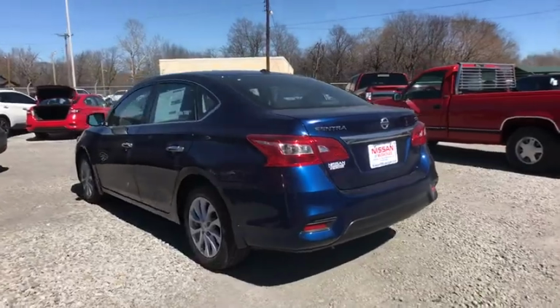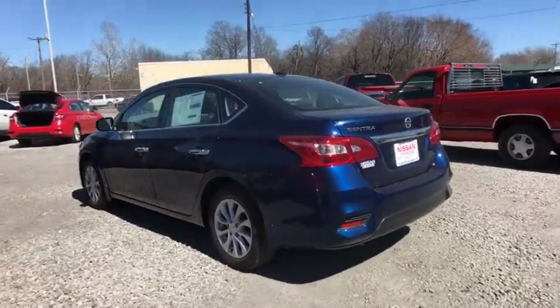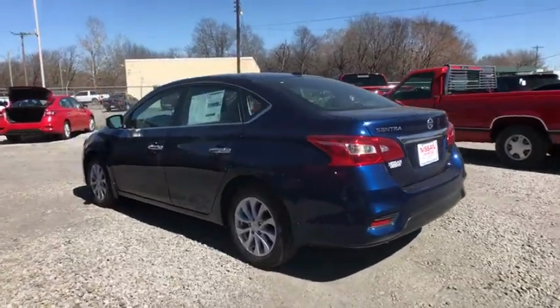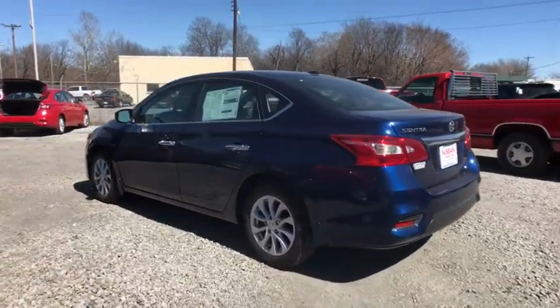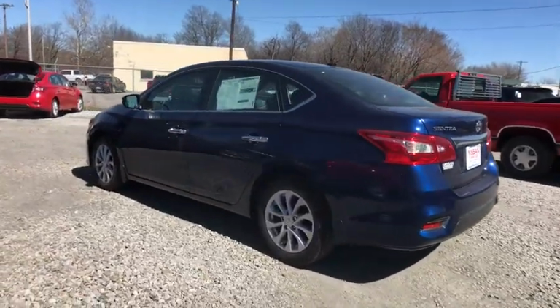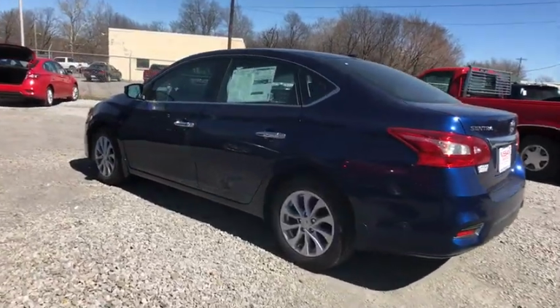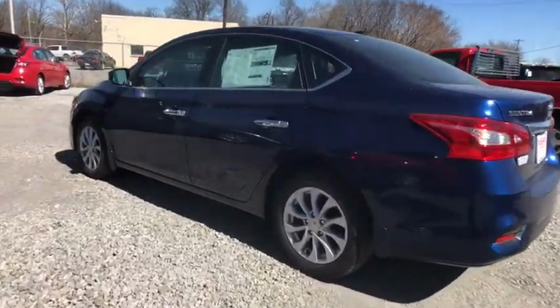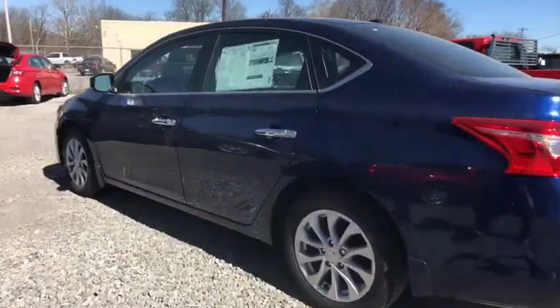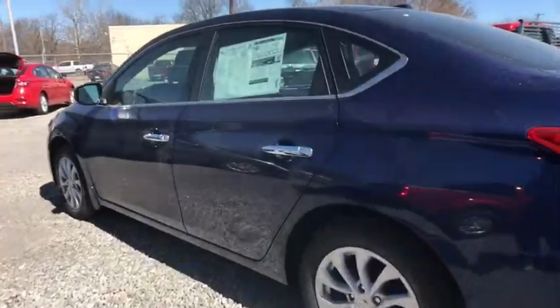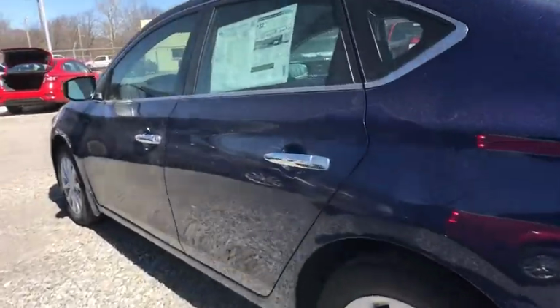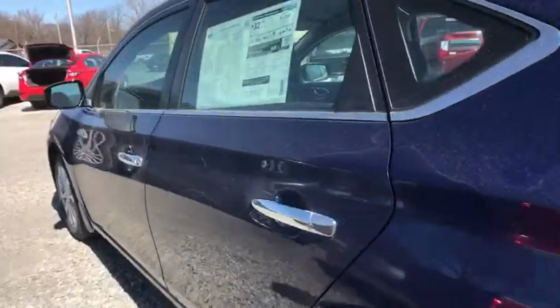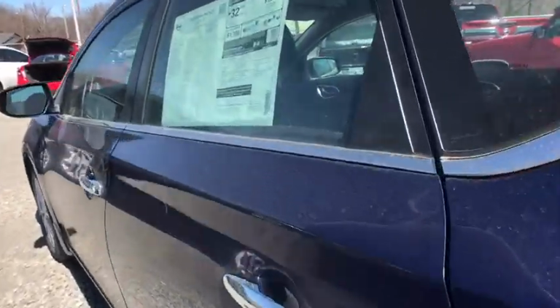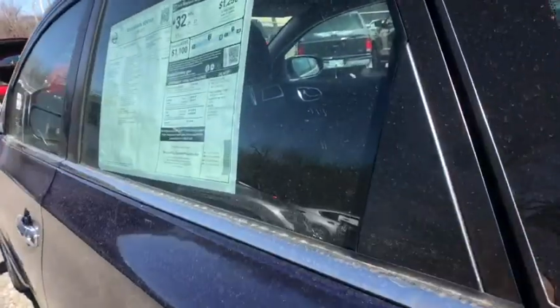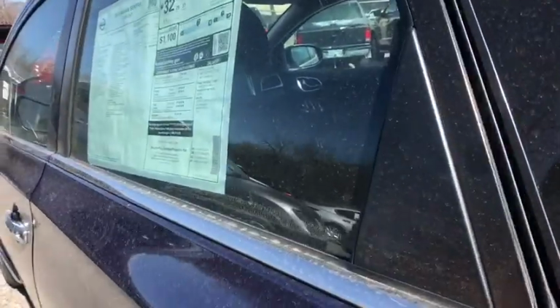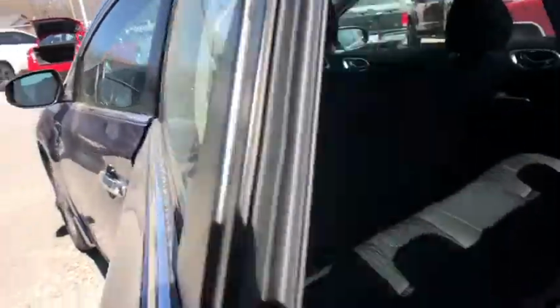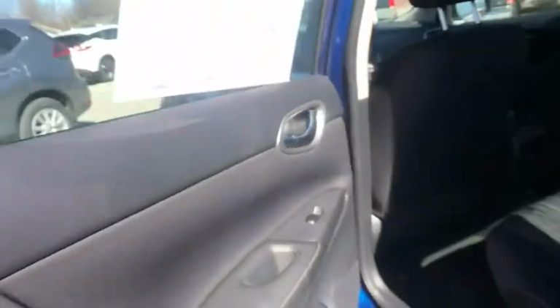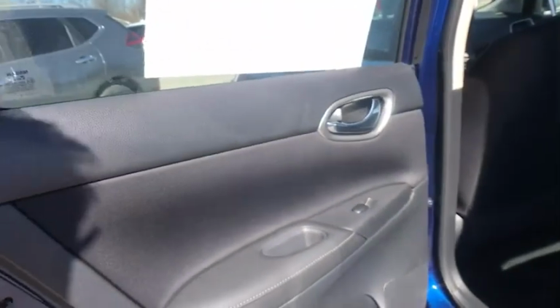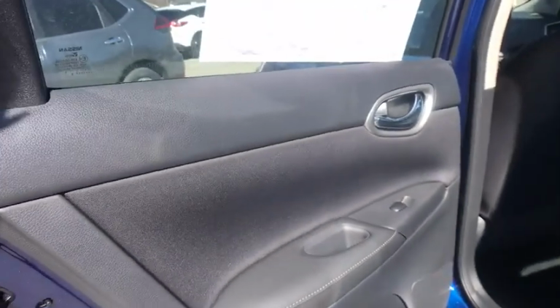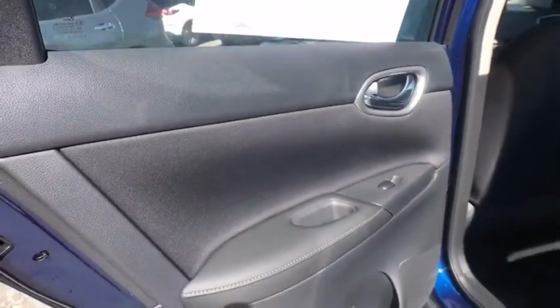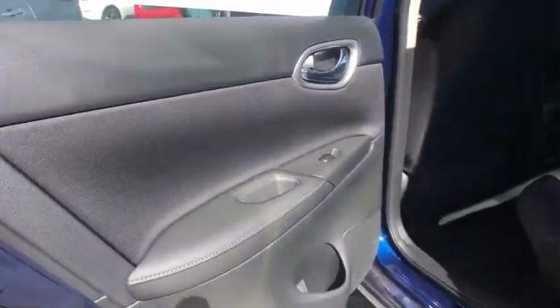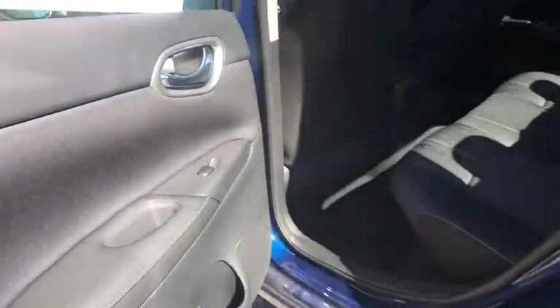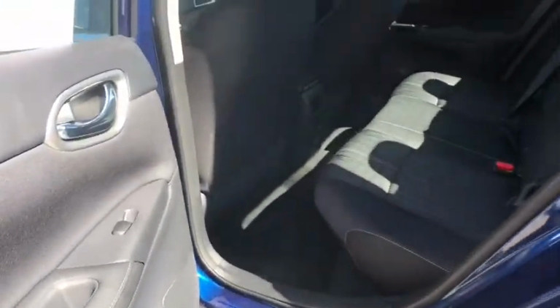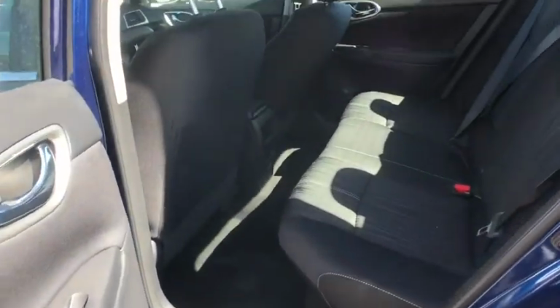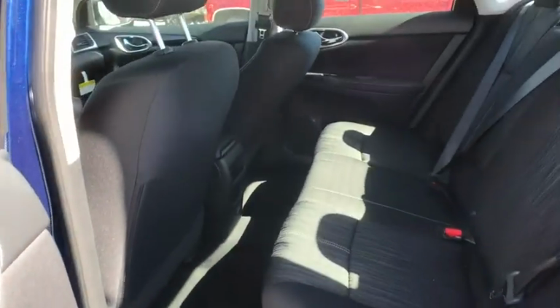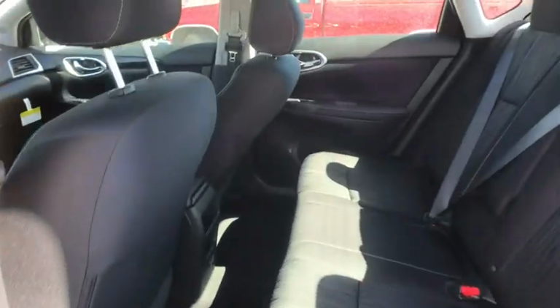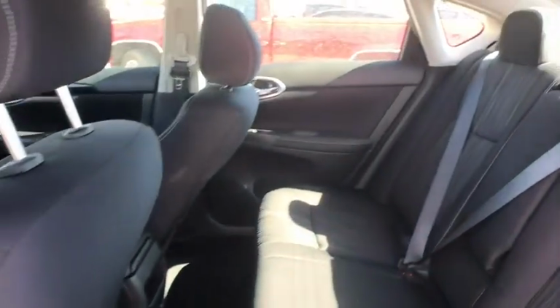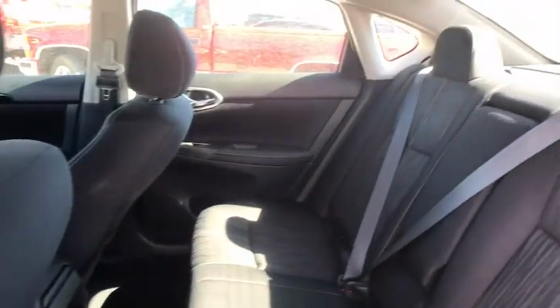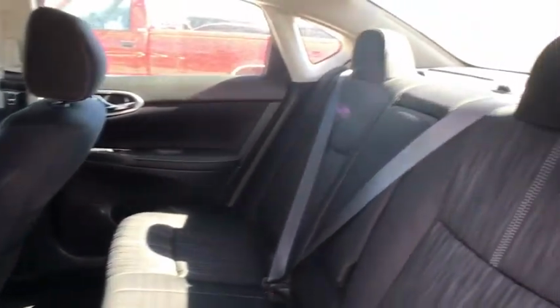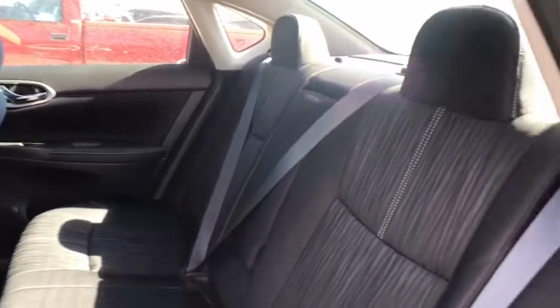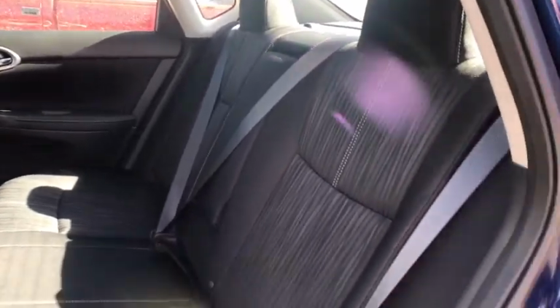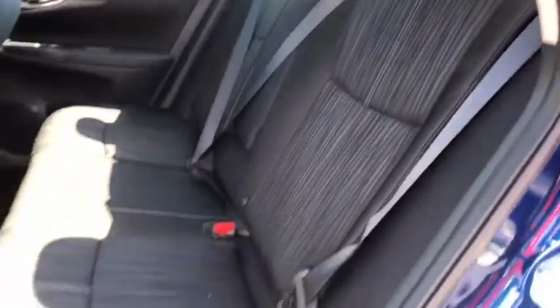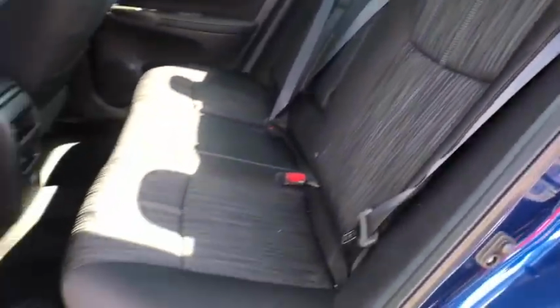Traction control, stability control, keyless entry, steering wheel audio controls, anti-lock braking system, backup camera, leather-wrapped steering wheel, Bluetooth, power steering, adjustable steering wheel.